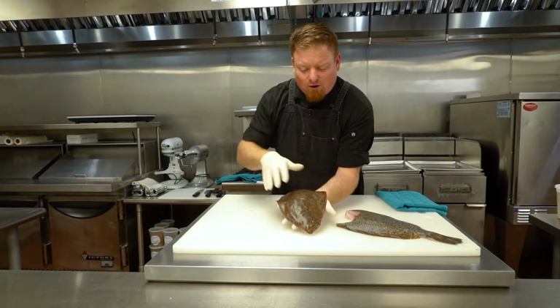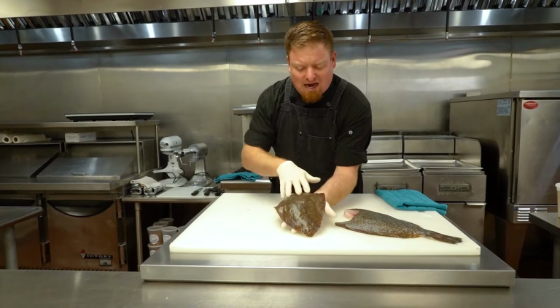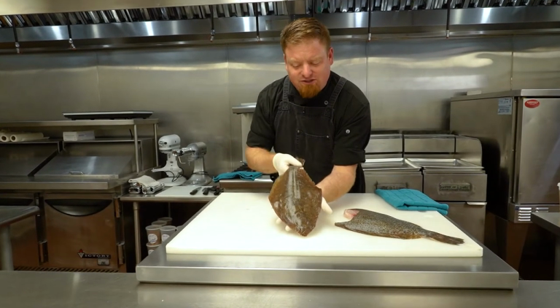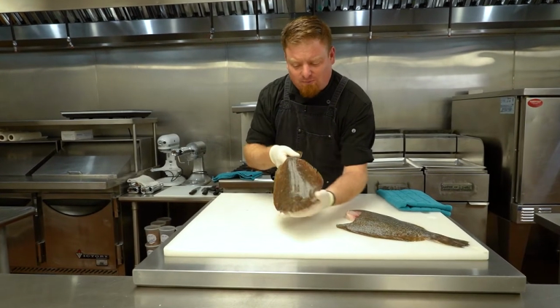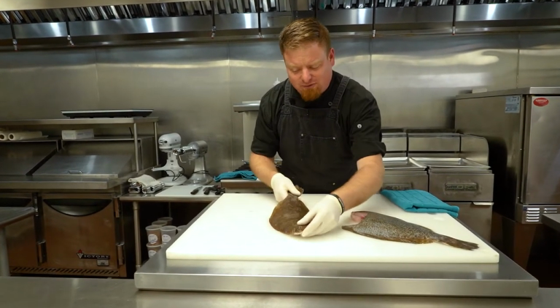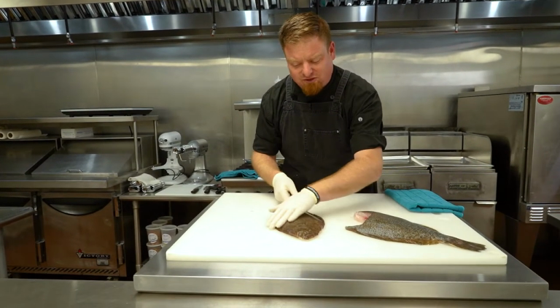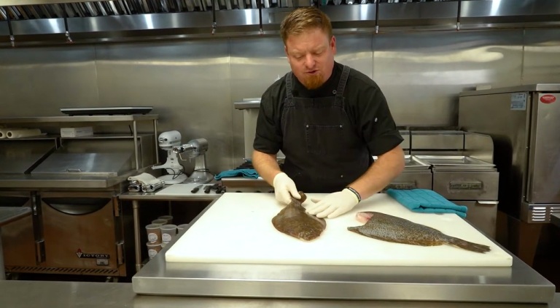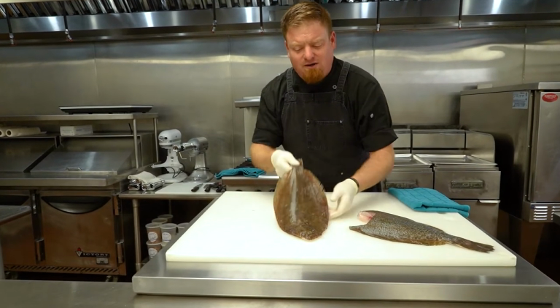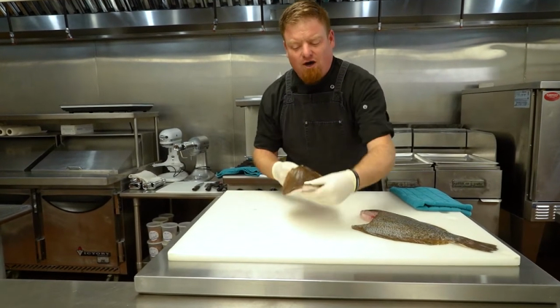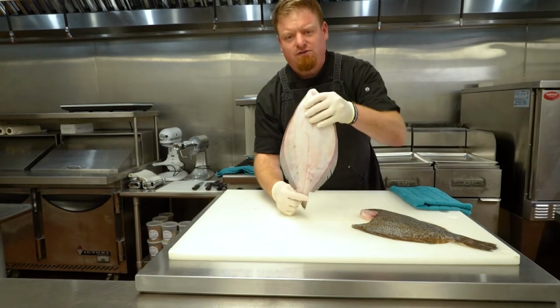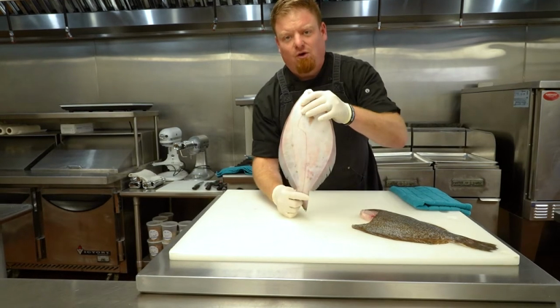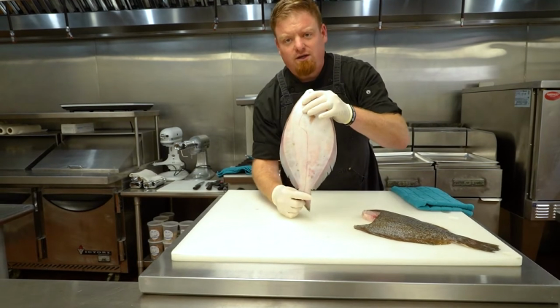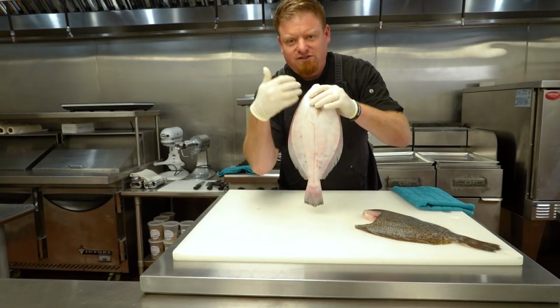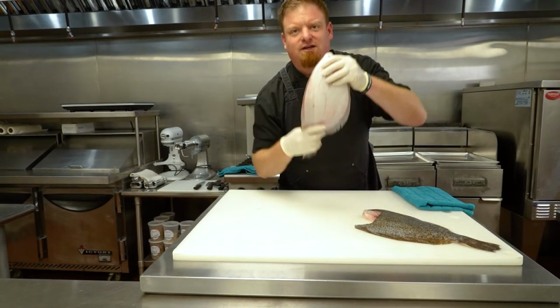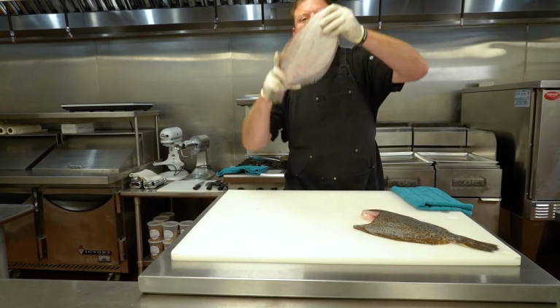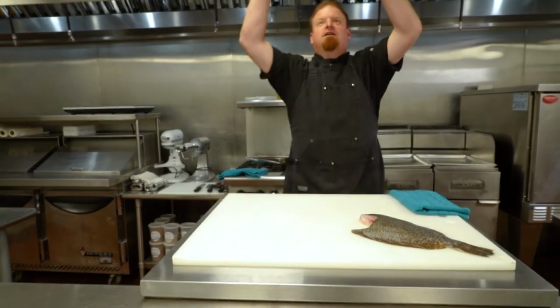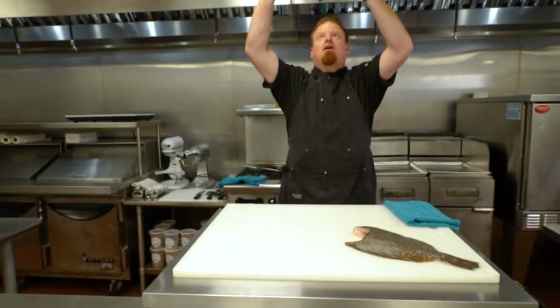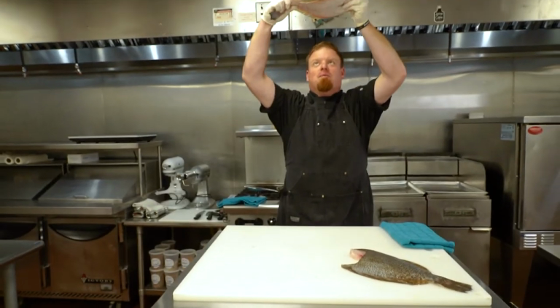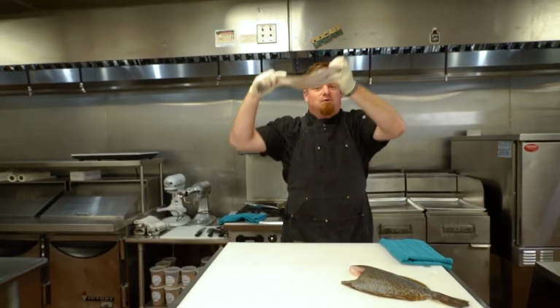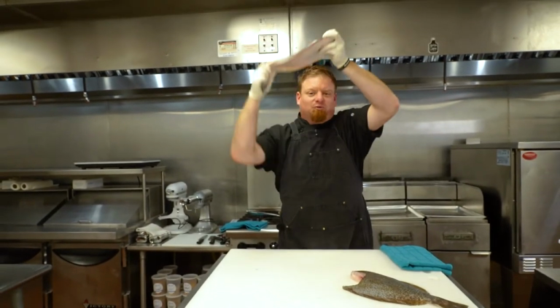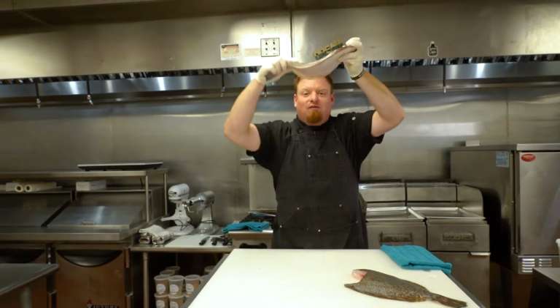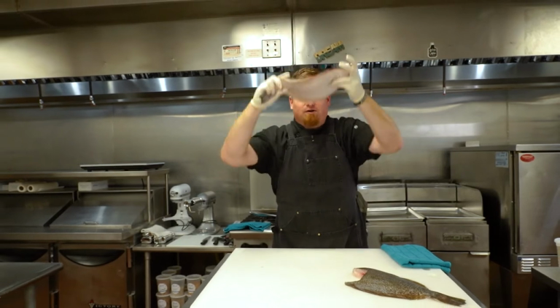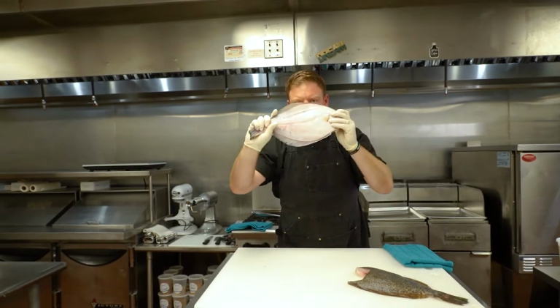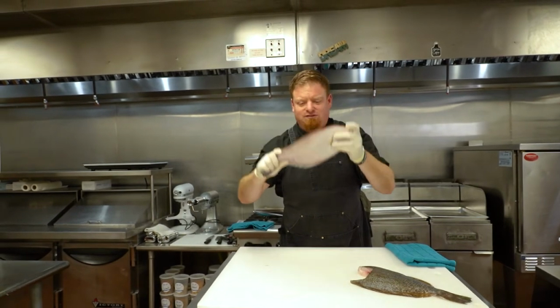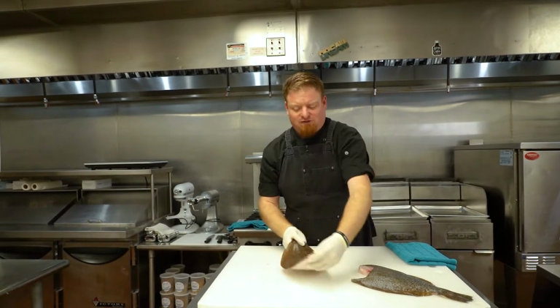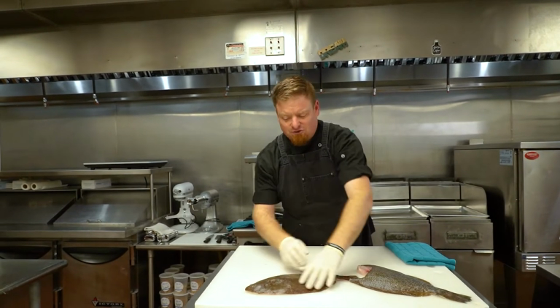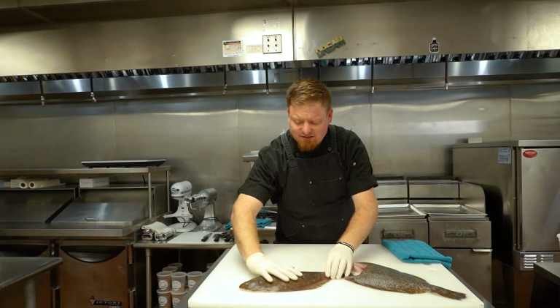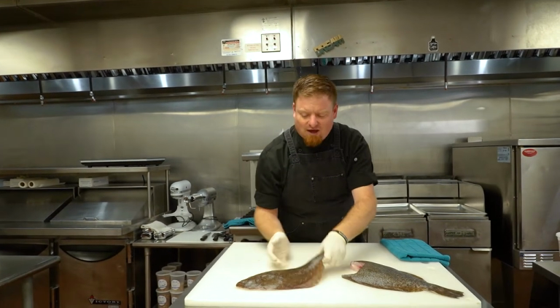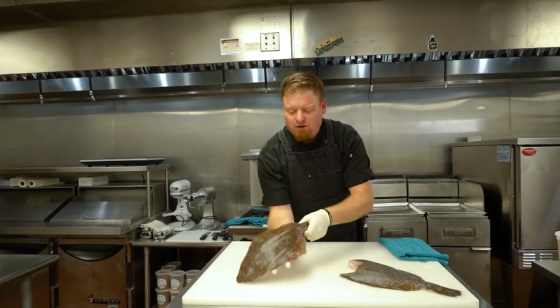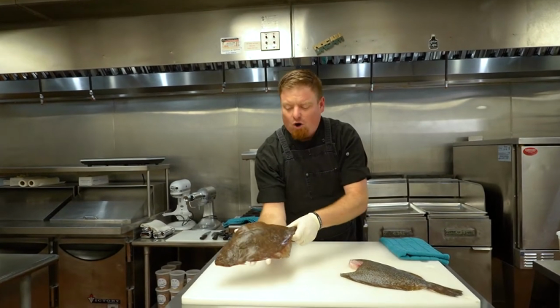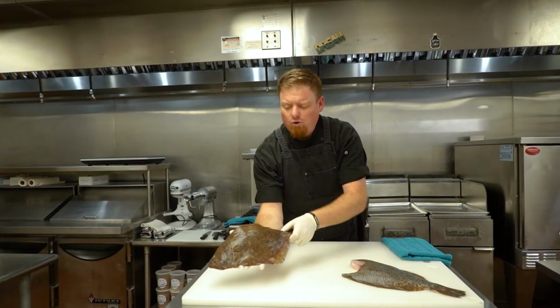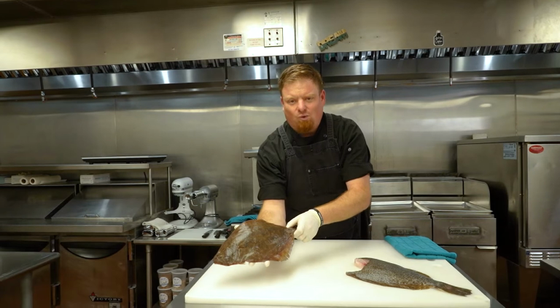On the top they're nice and dark because they blend in with the sand on the bottom. Underneath, they're white because they blend in with the sunlight from up above, so if they're swimming above a predator there's some camouflage there. That's how they look whole in the wild.